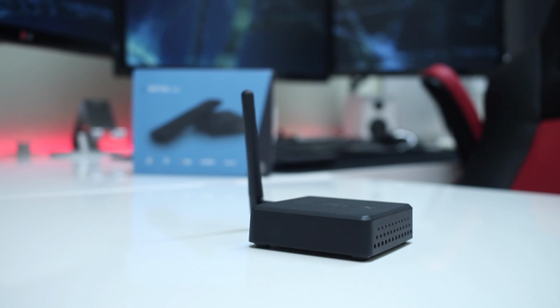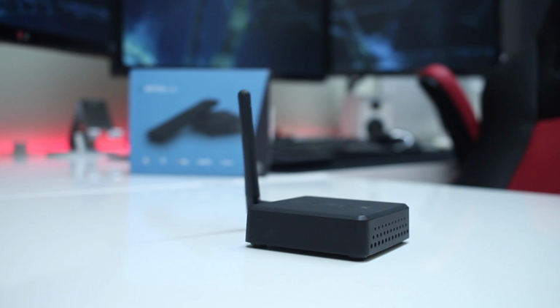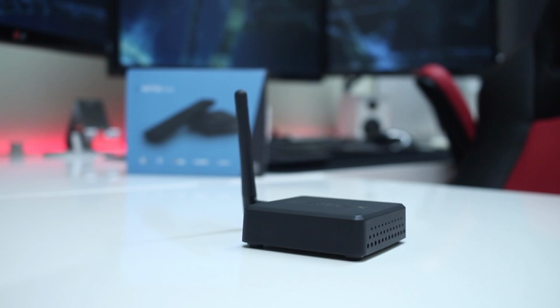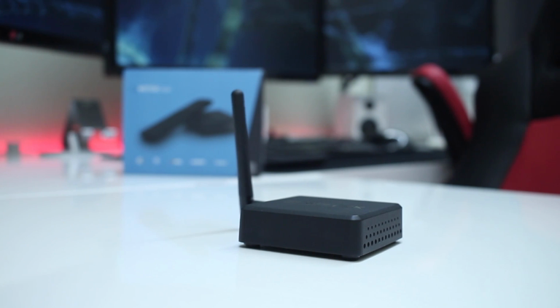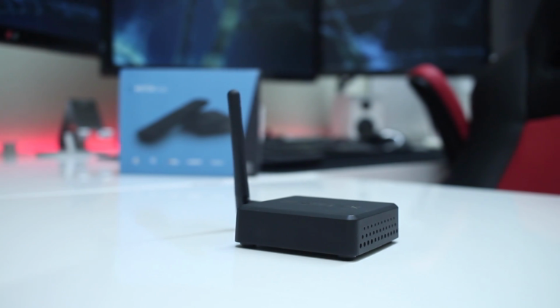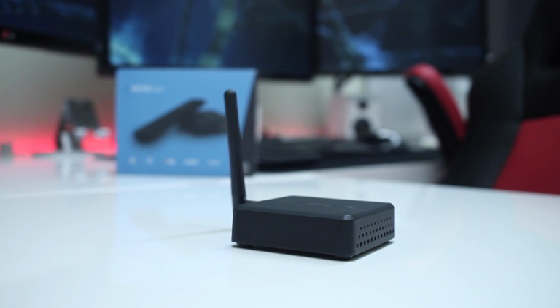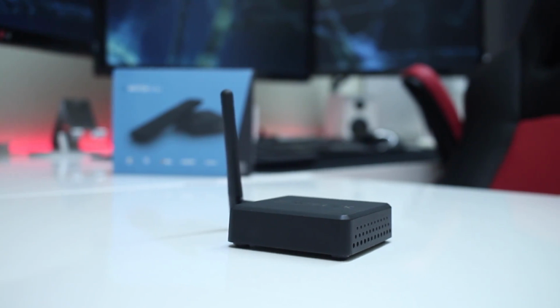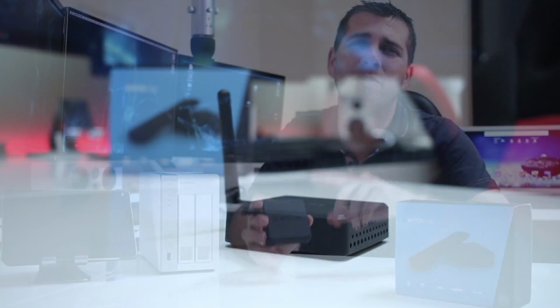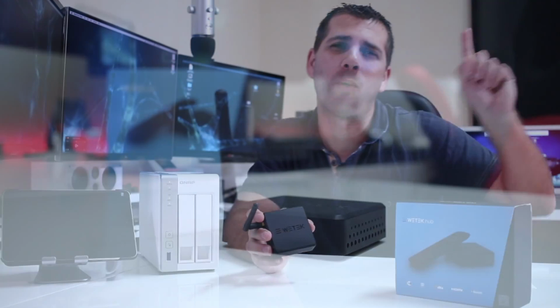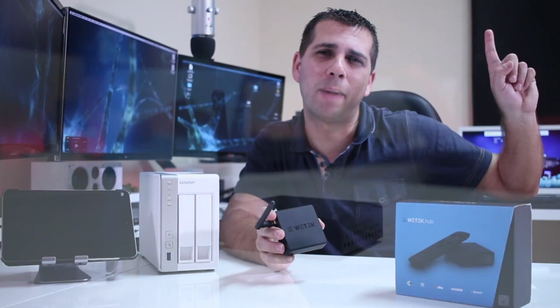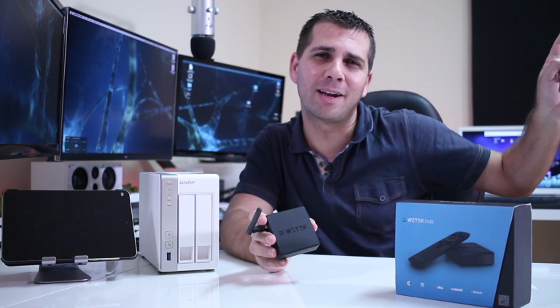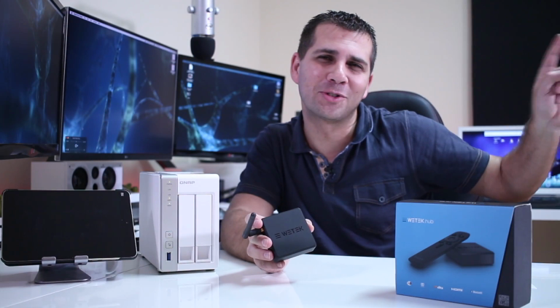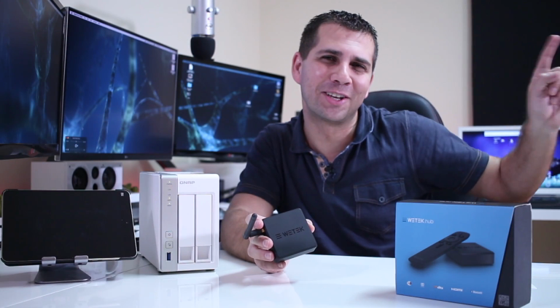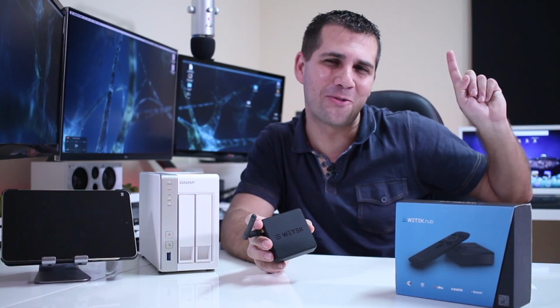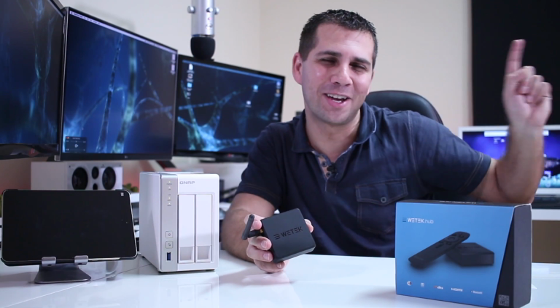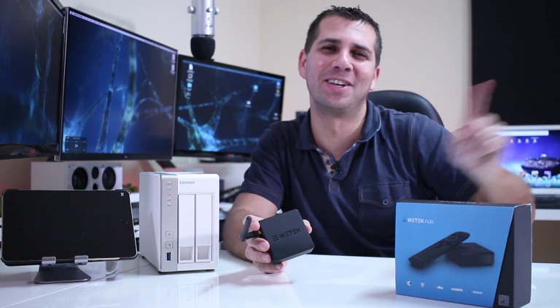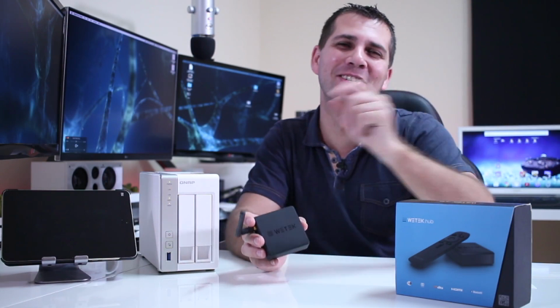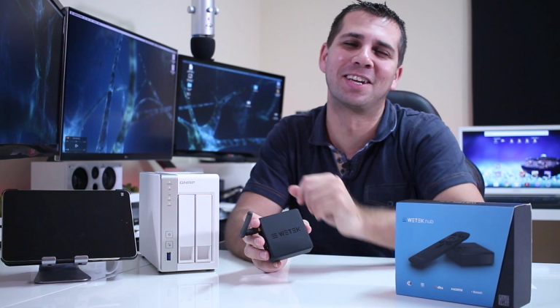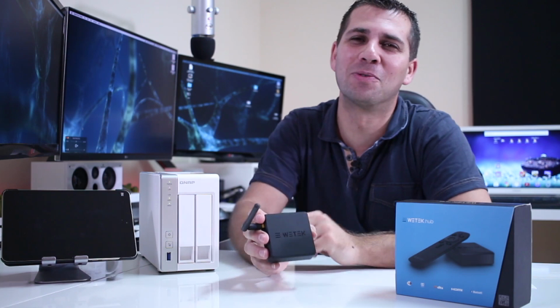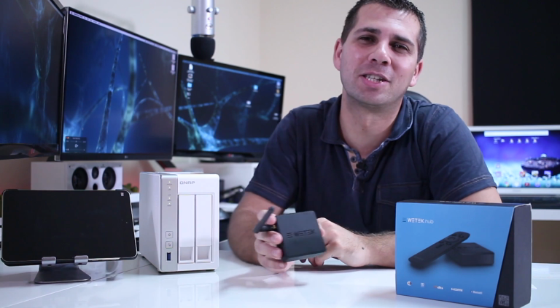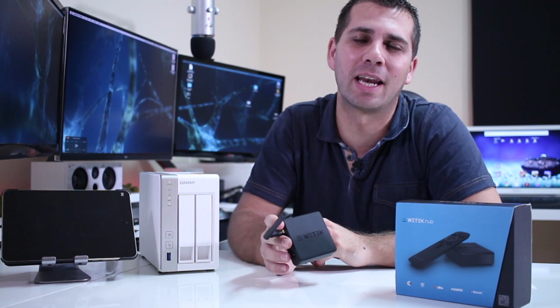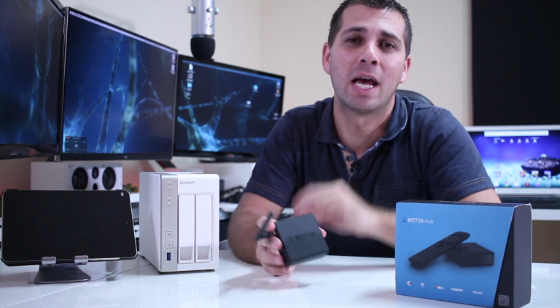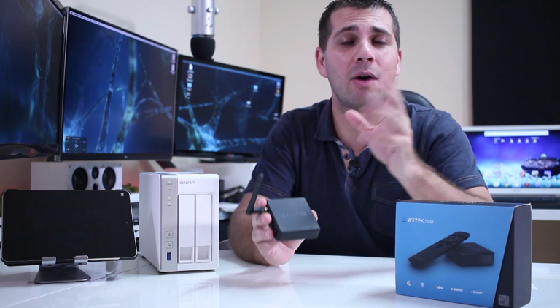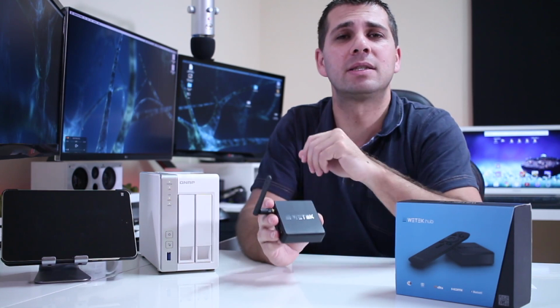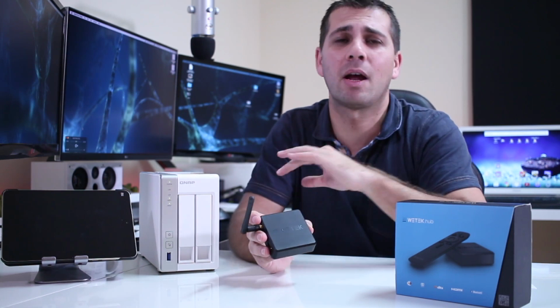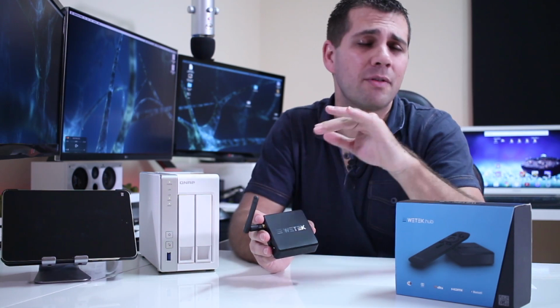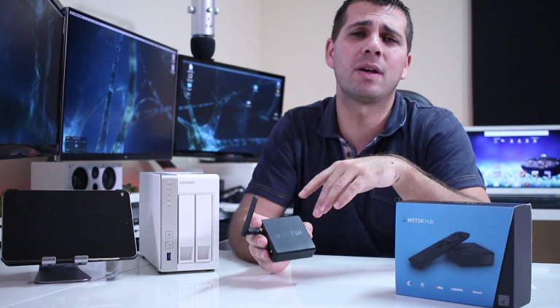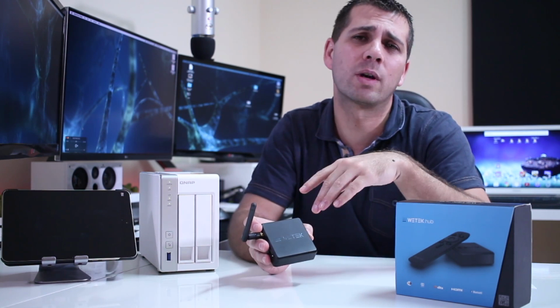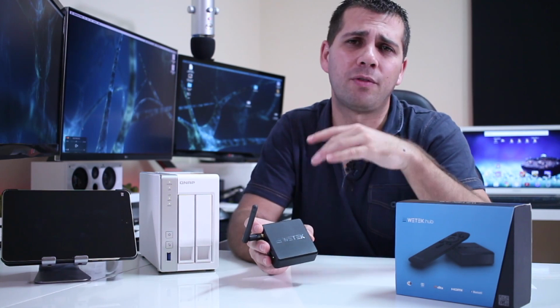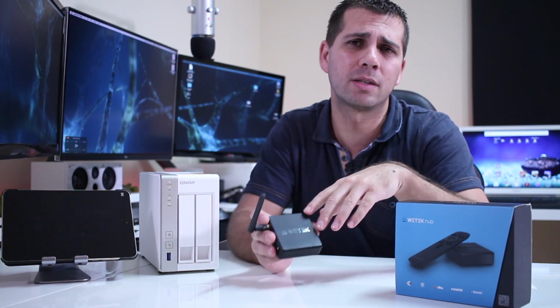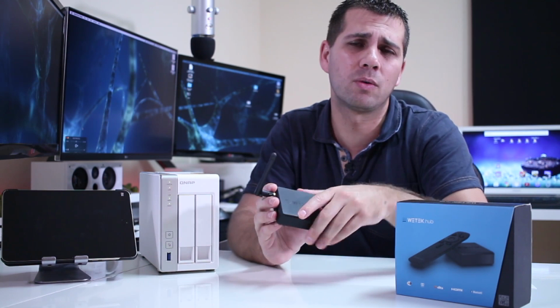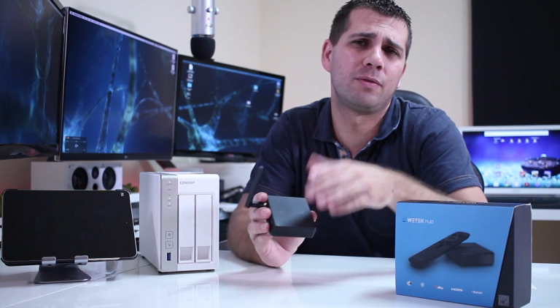...with the WeTech Hub that I did review a while back — I'll post a link right over here in case you want to check that out. I did test it out and everything worked fine.